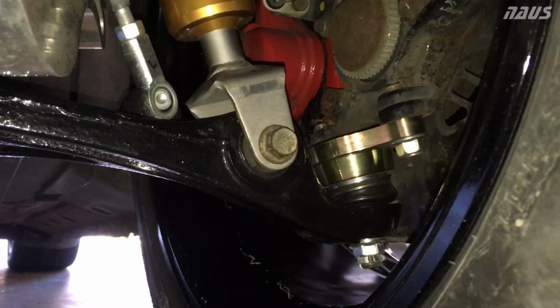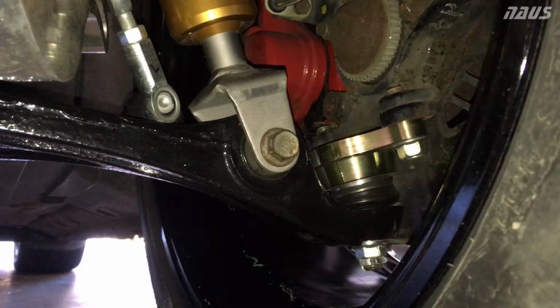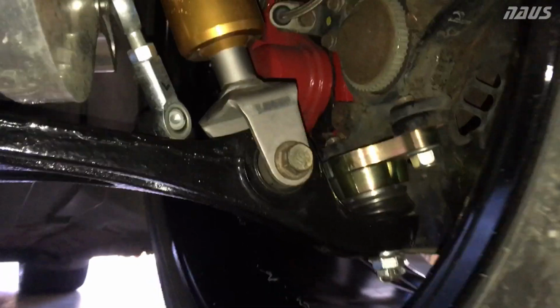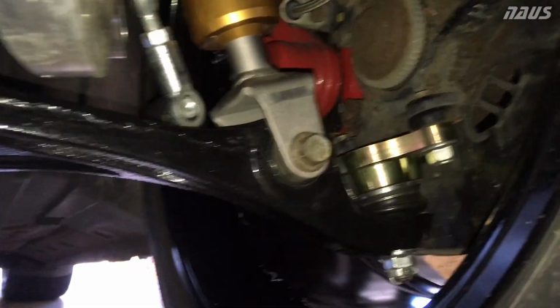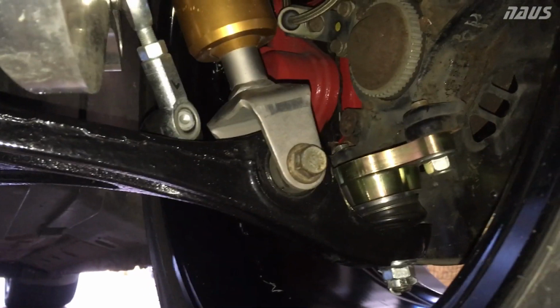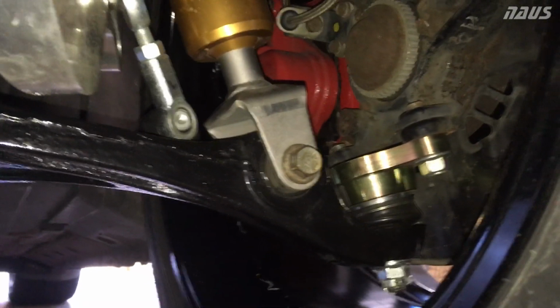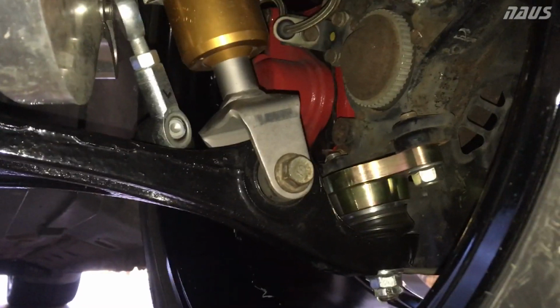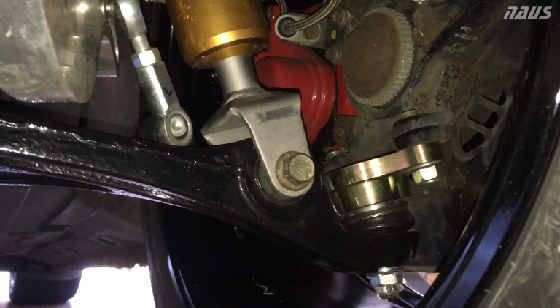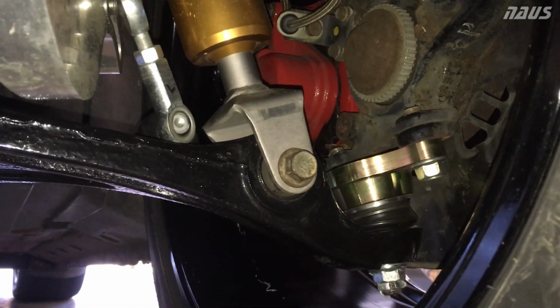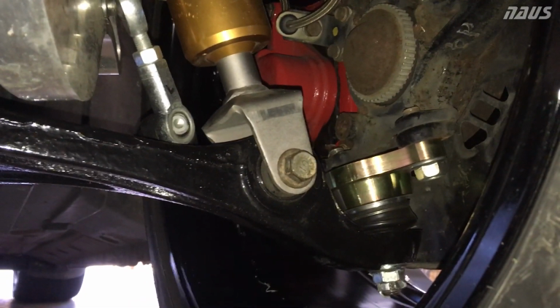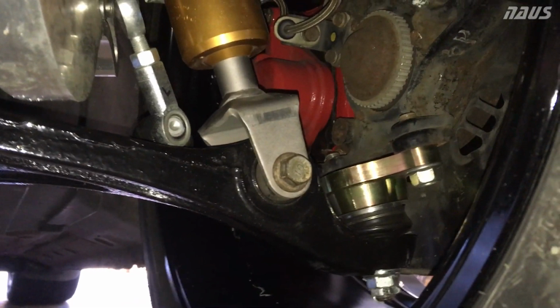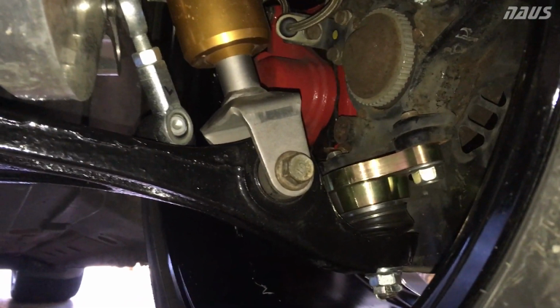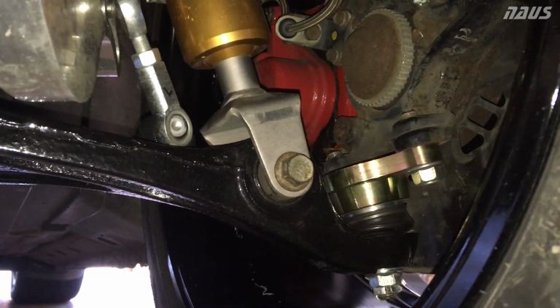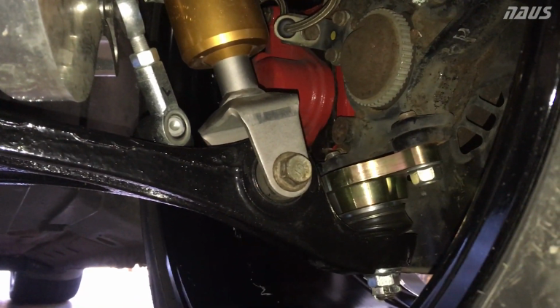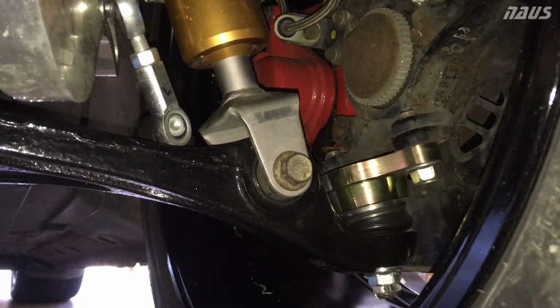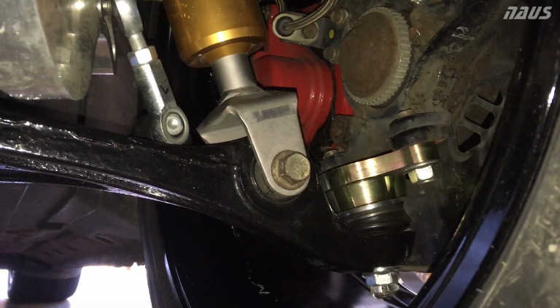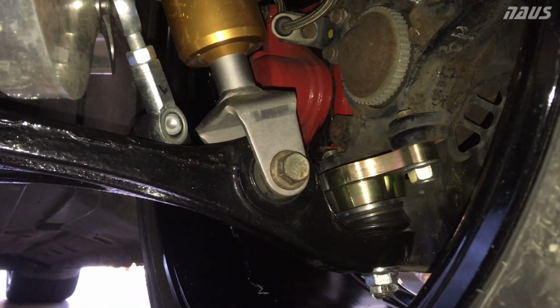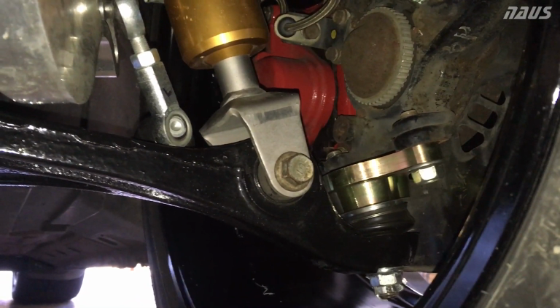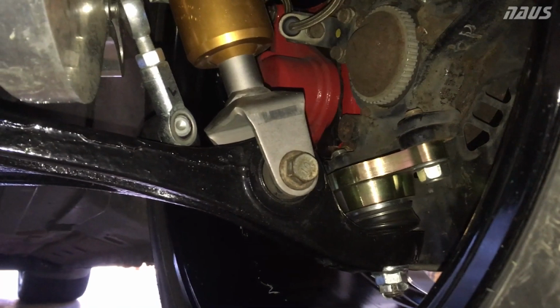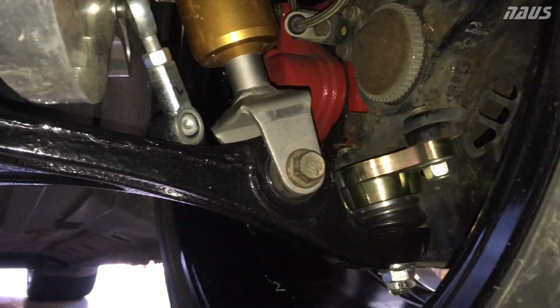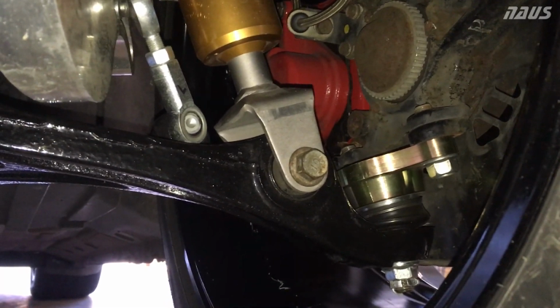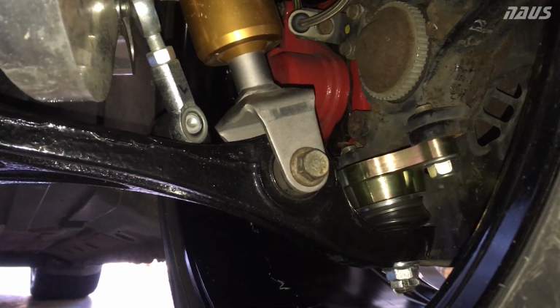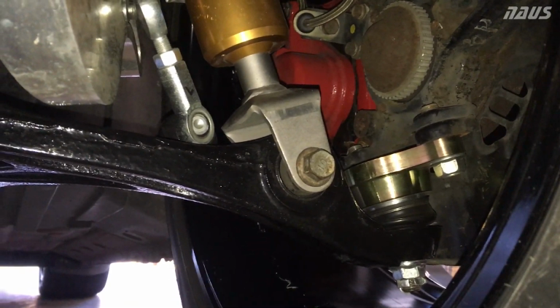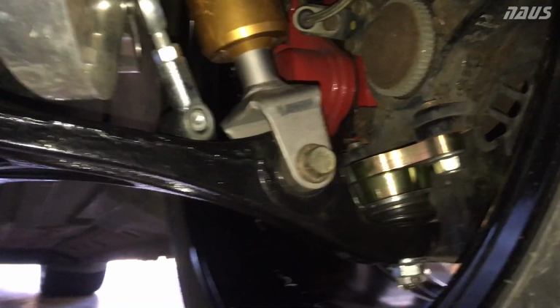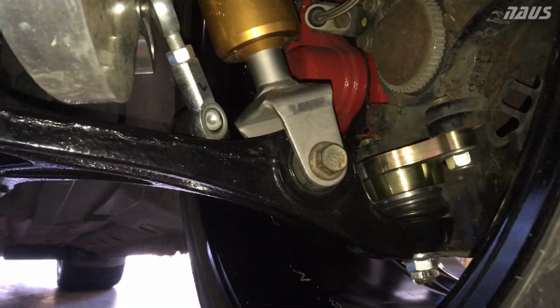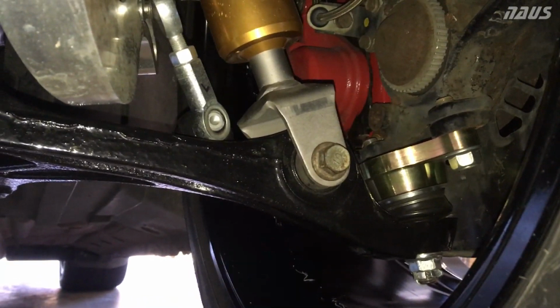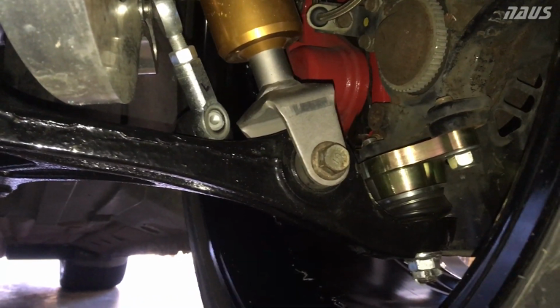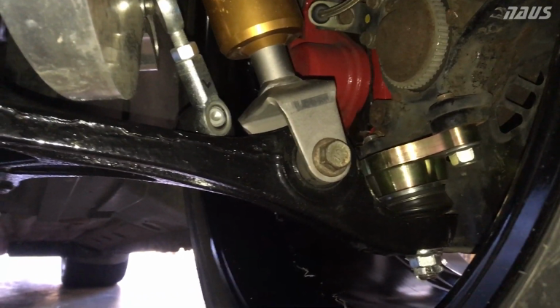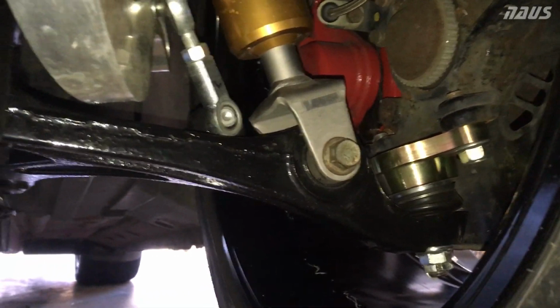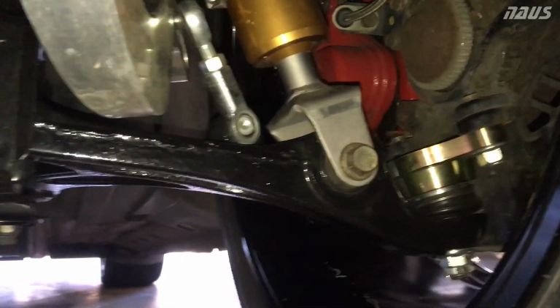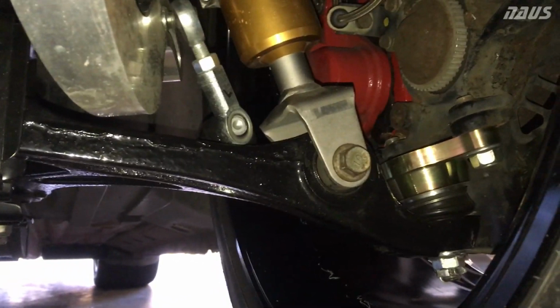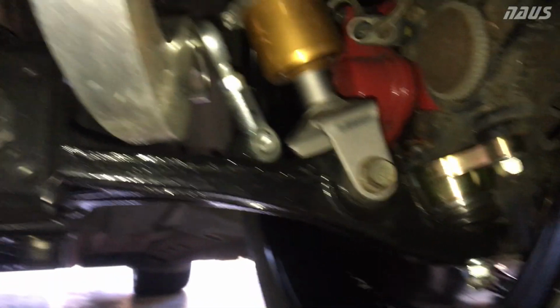Nothing too critical really to point out other than just make sure you offset it so that it actually moves the bottom of the knuckle away from the car as opposed to towards the car, because you'll have significant positive camber if you do that.